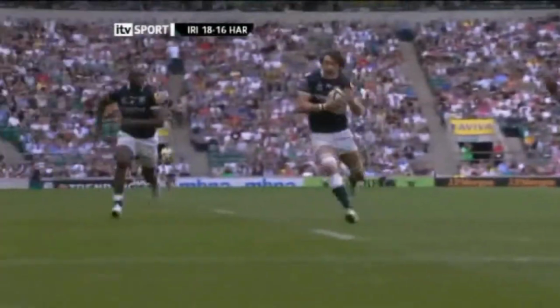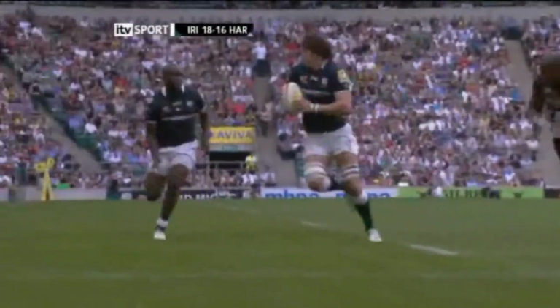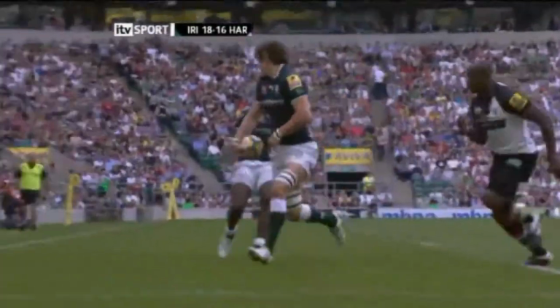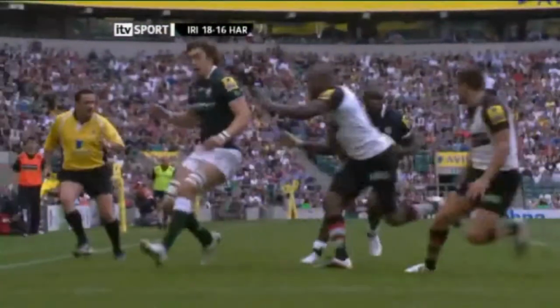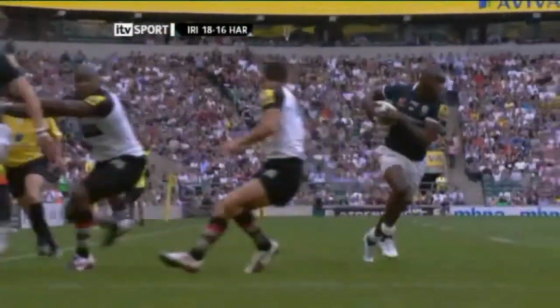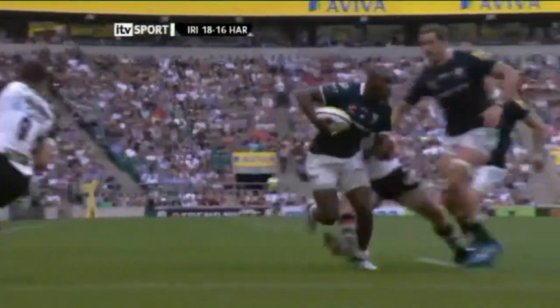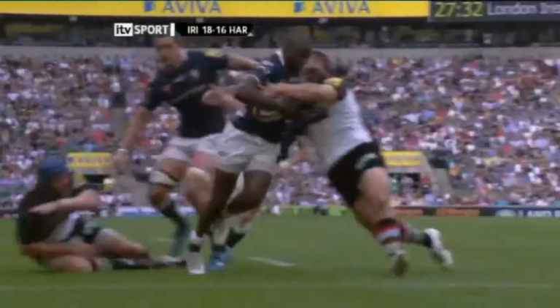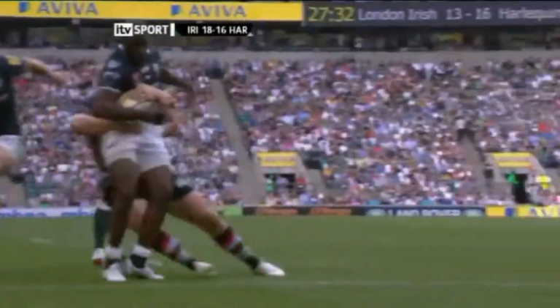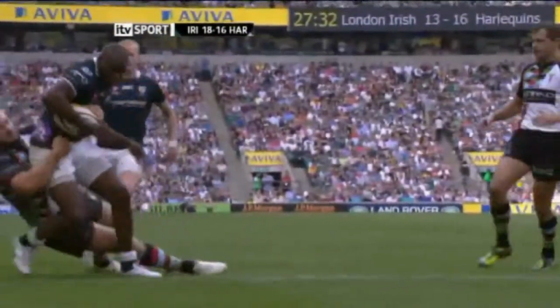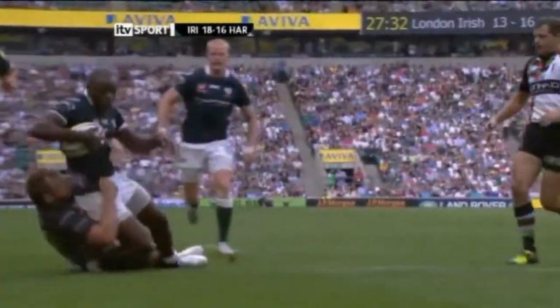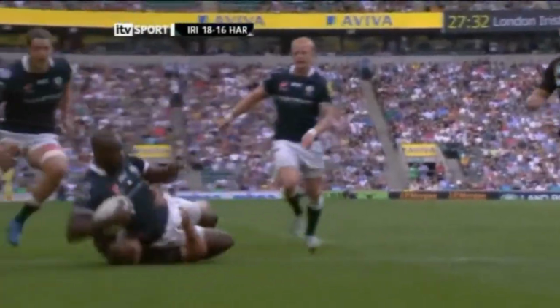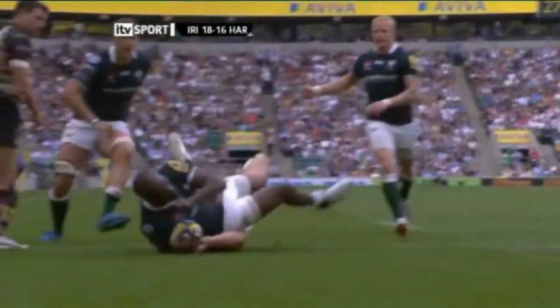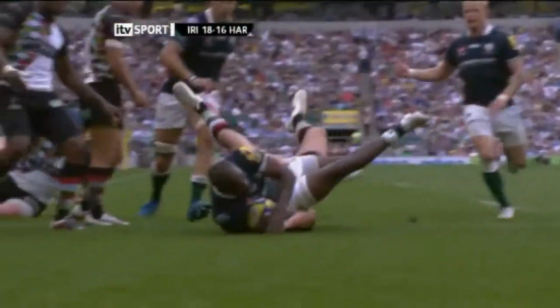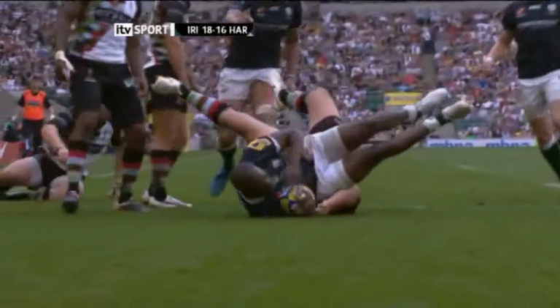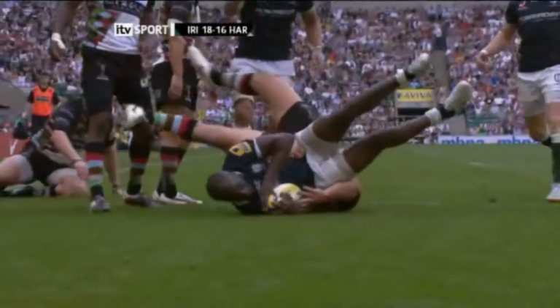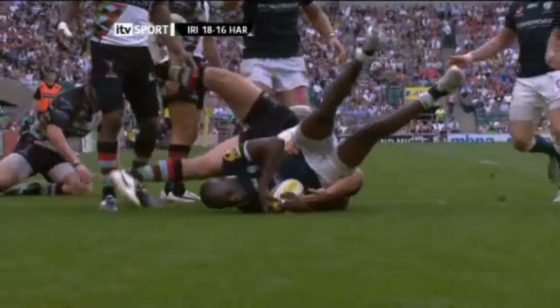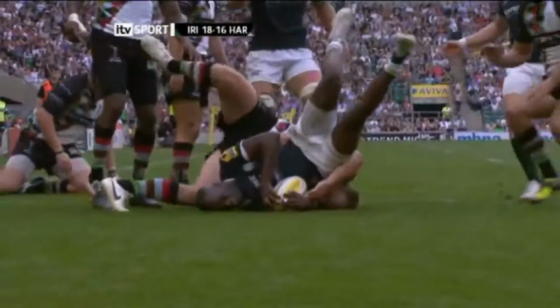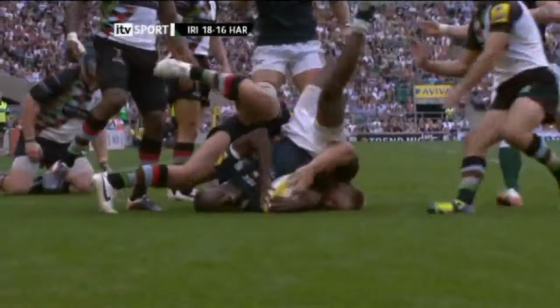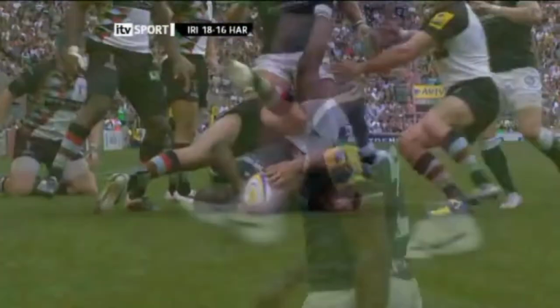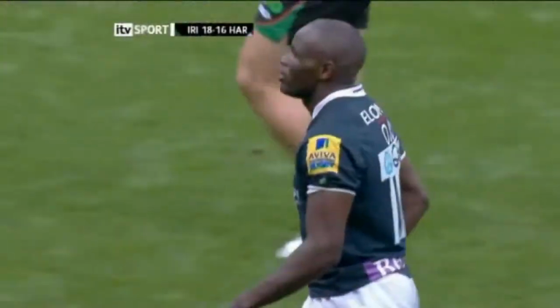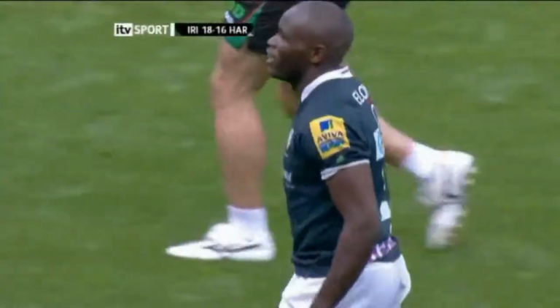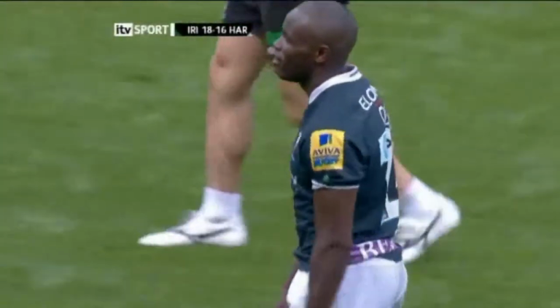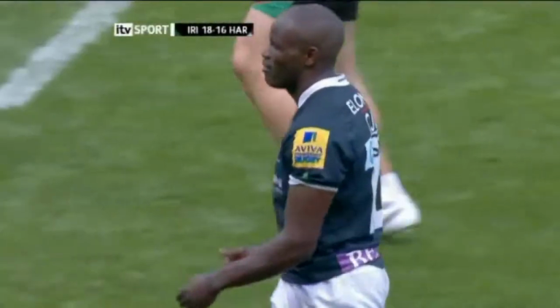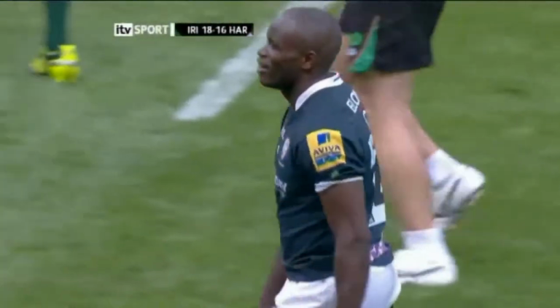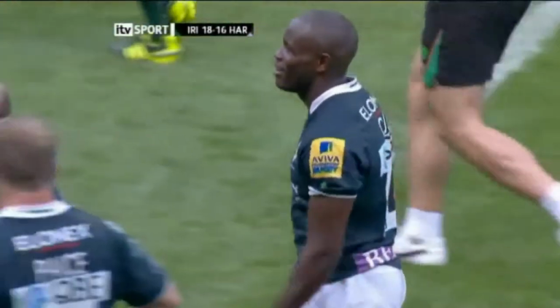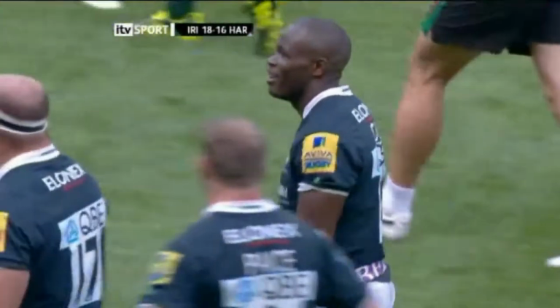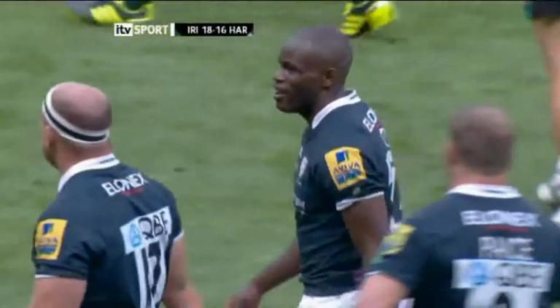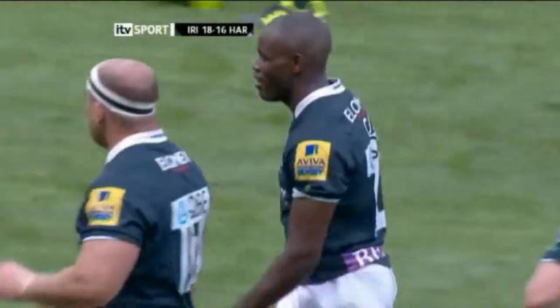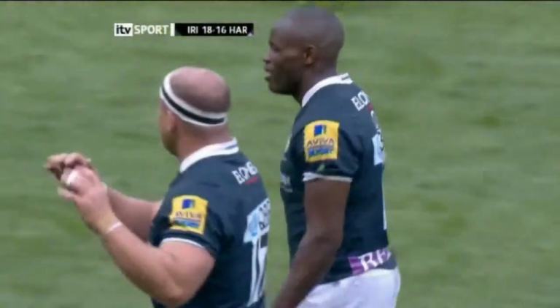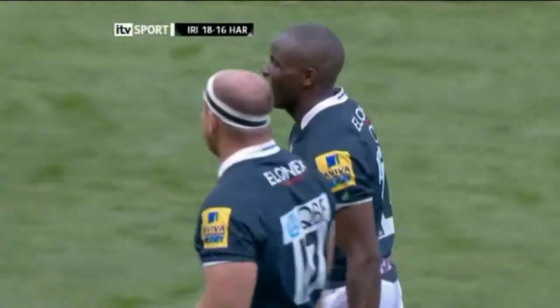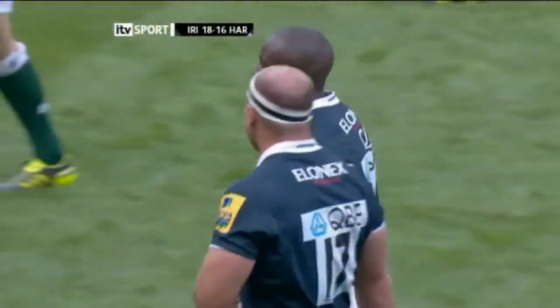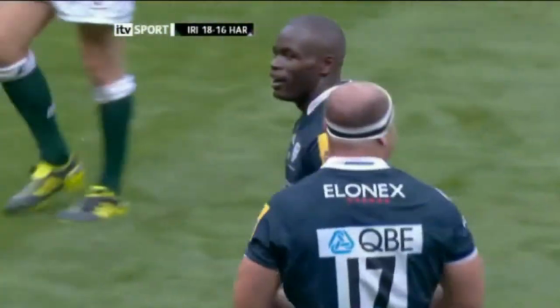Good hands, the cross-field line — both Harlequins defenders go with it. The ball leaves a massive hole on the outside, inside sorry, for Topsy Ojo and he scores it well.